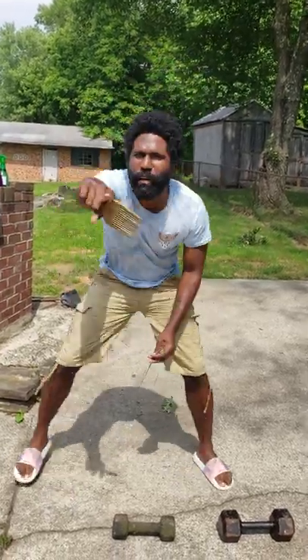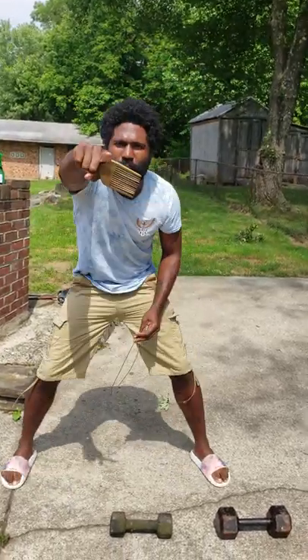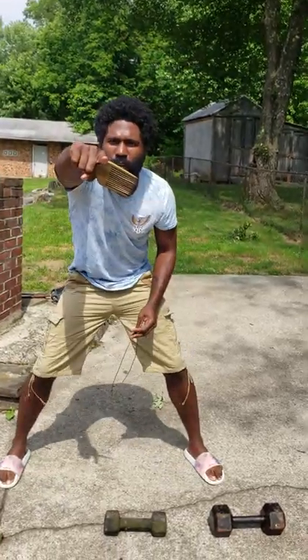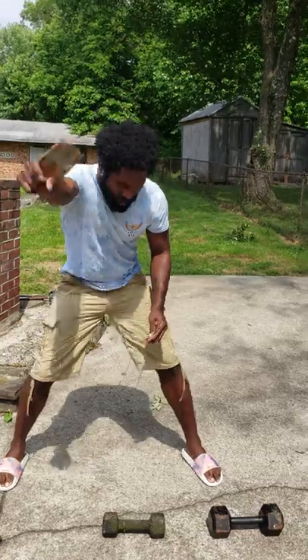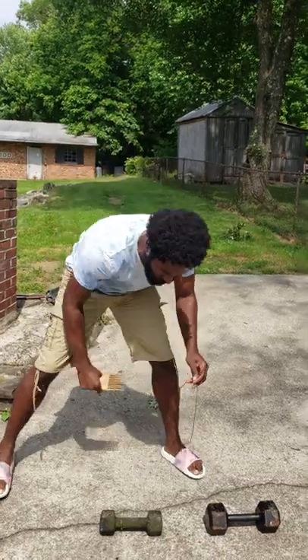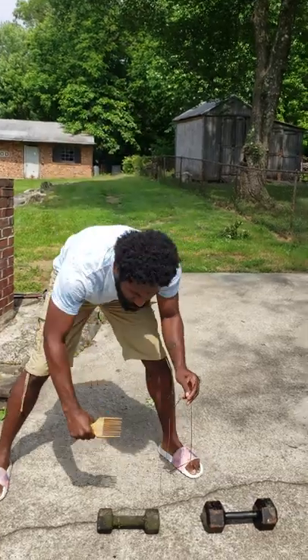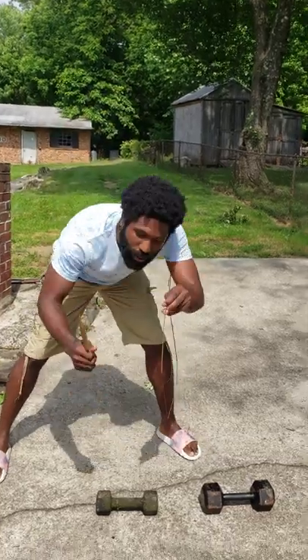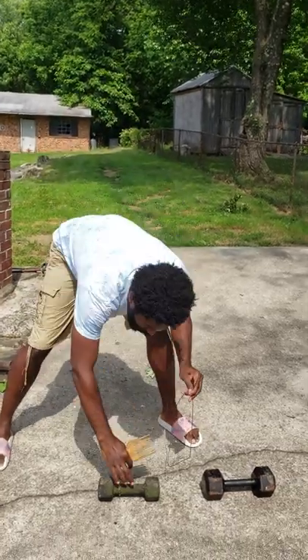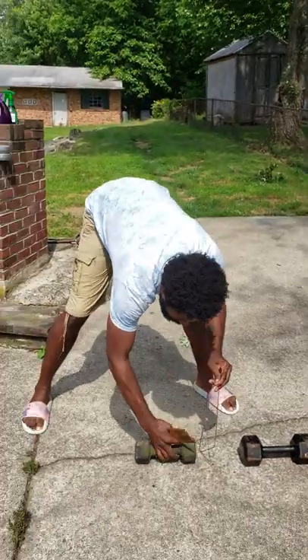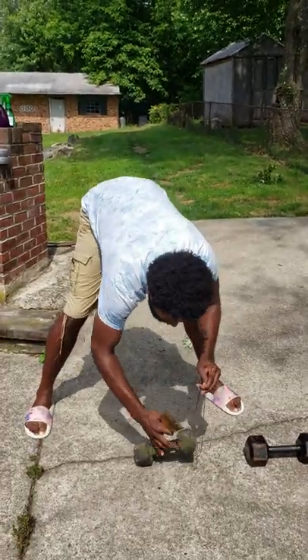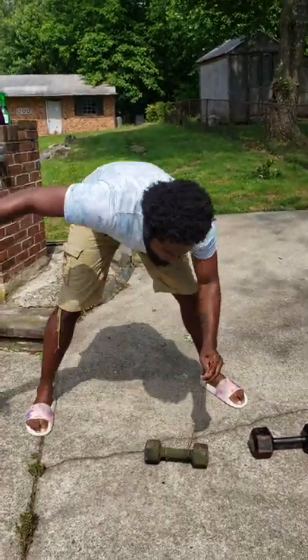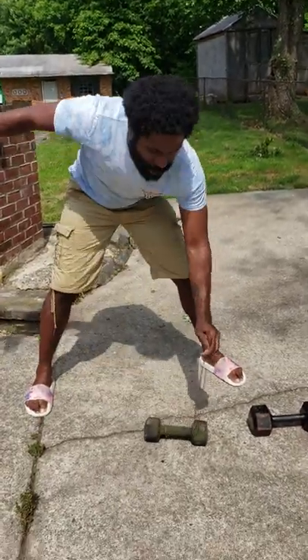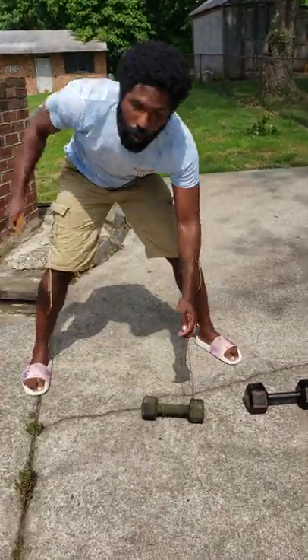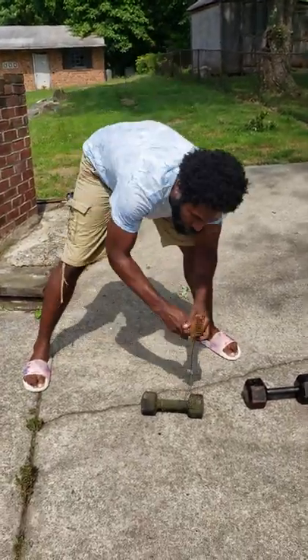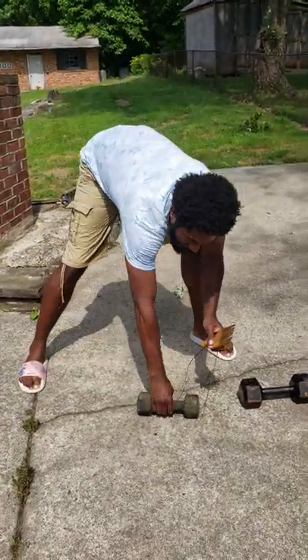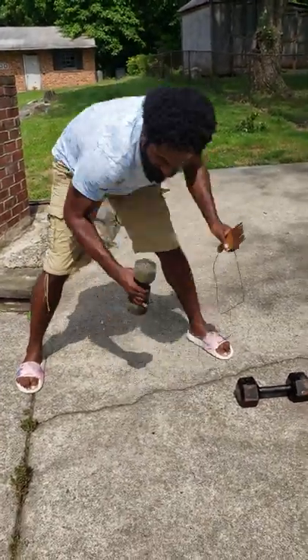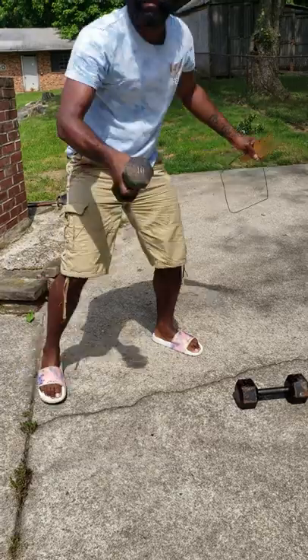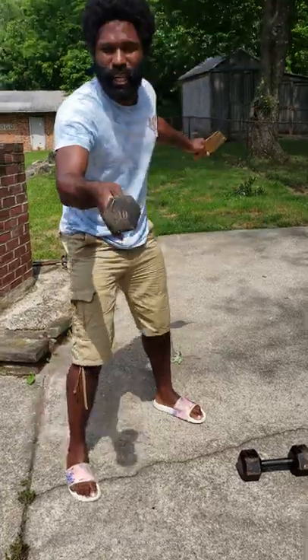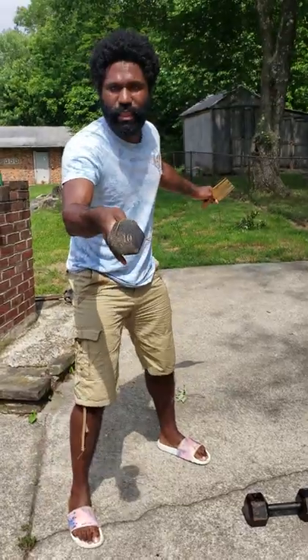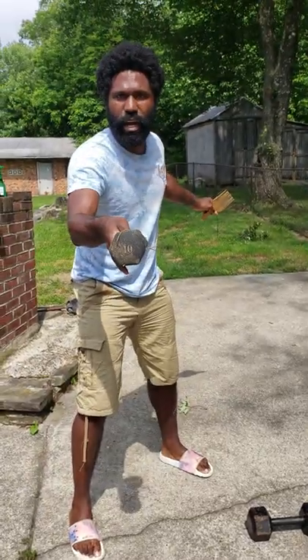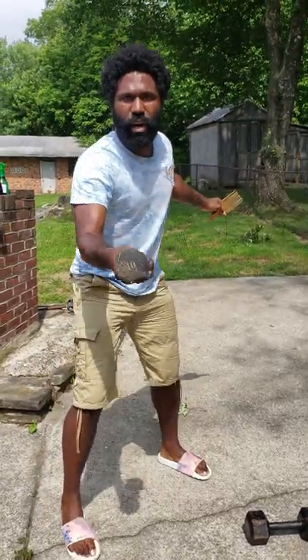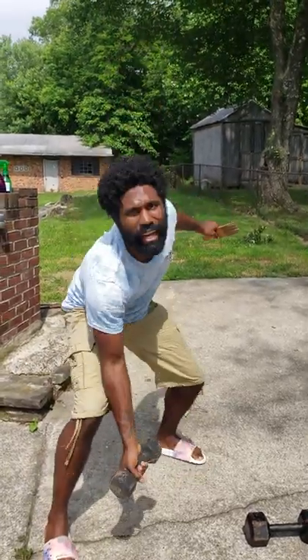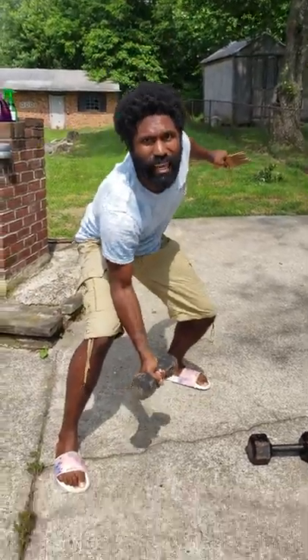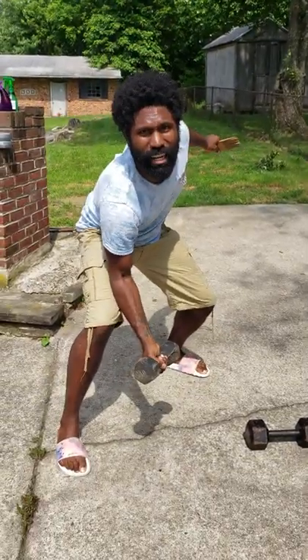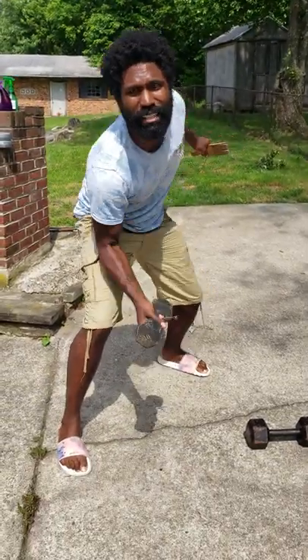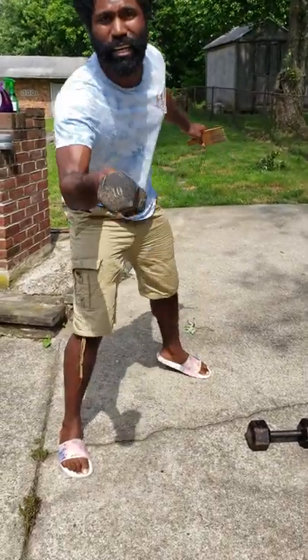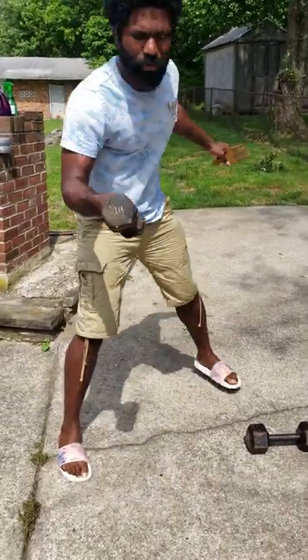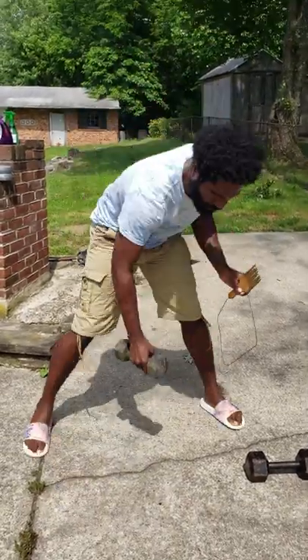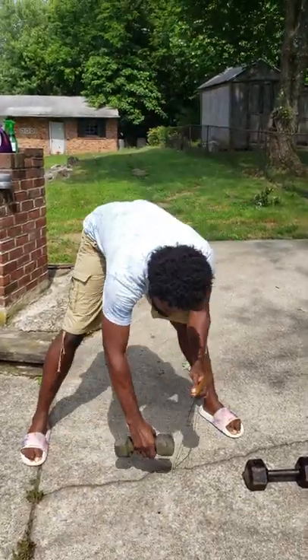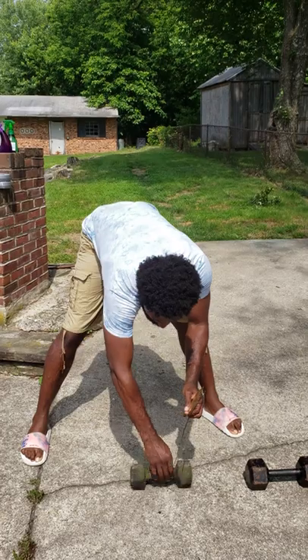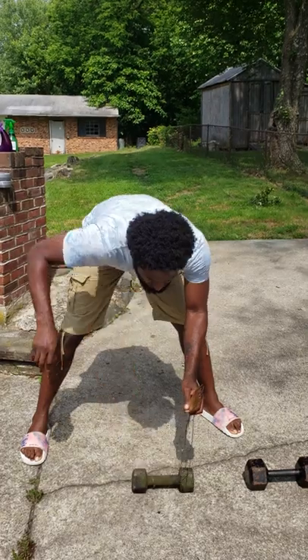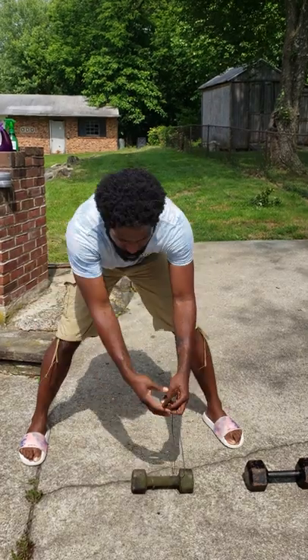You ready? Let's do this. So, you see, it's 10 pounds right there. As you can see, I can barely lift it because I'm weak — 10 pounds, baby.